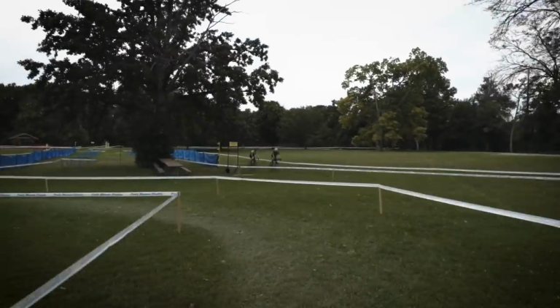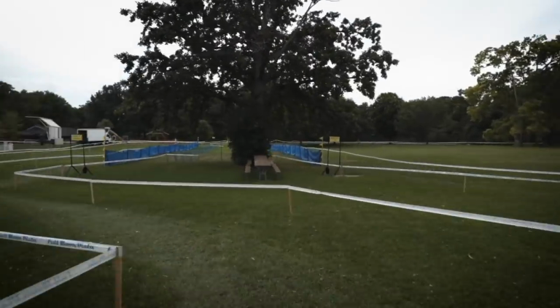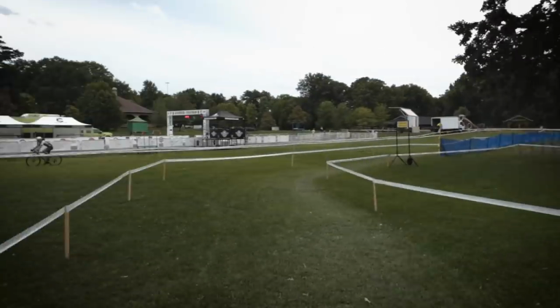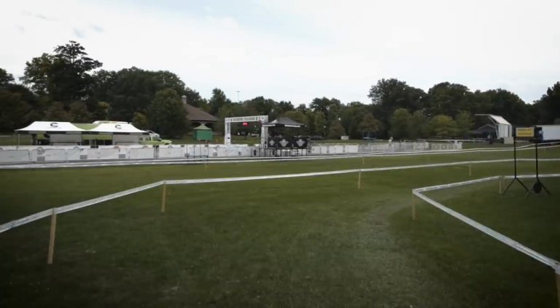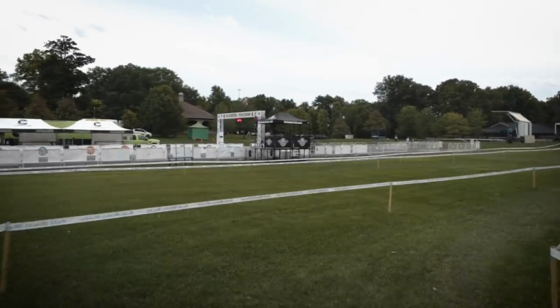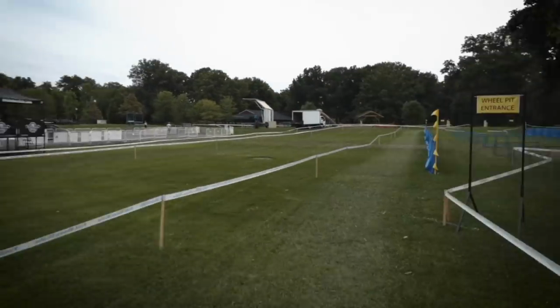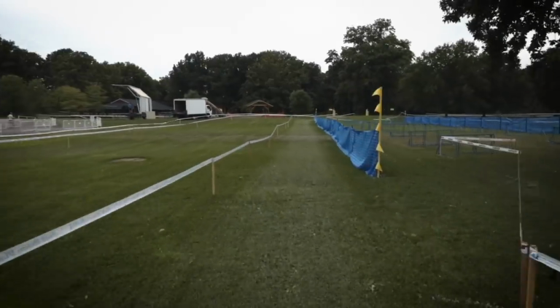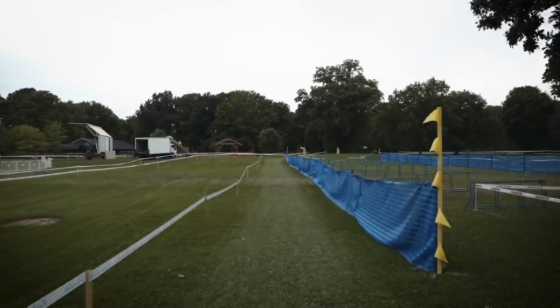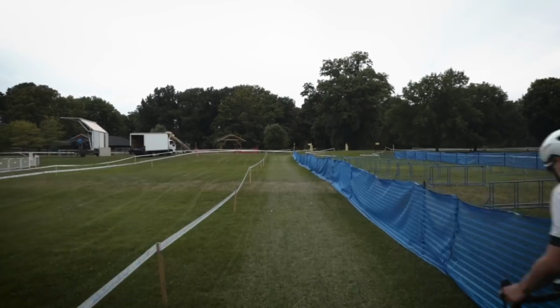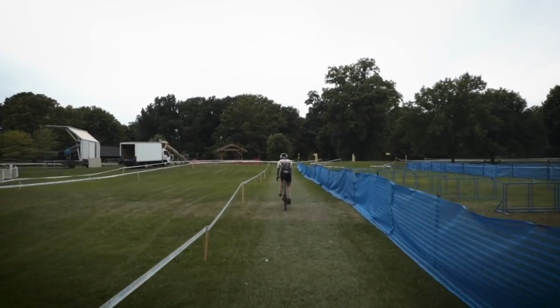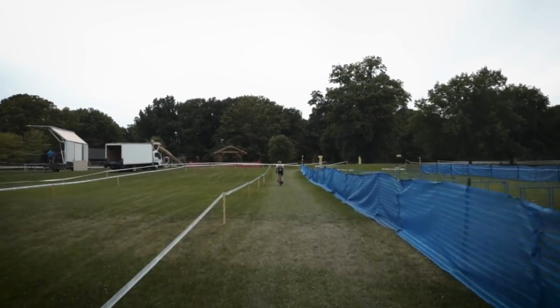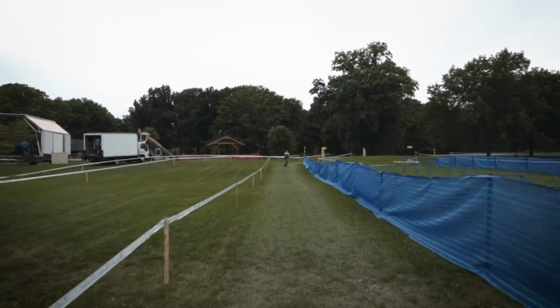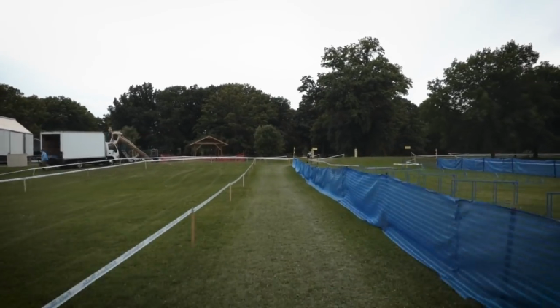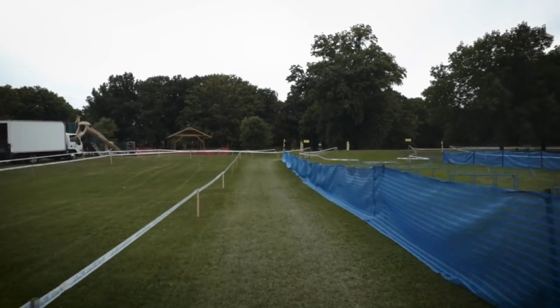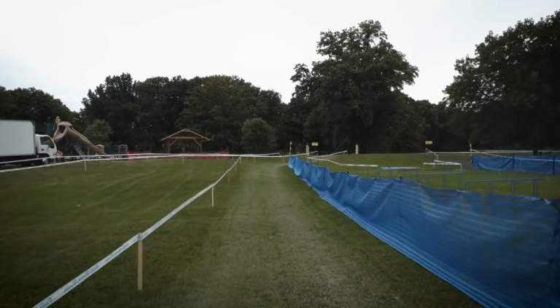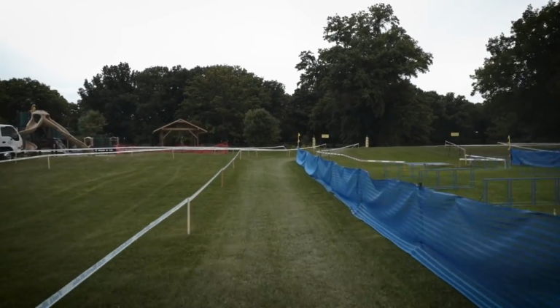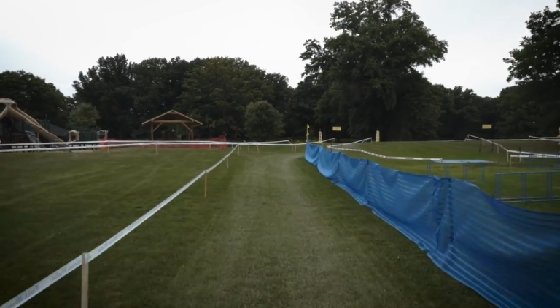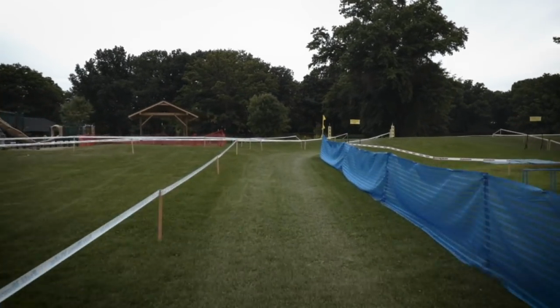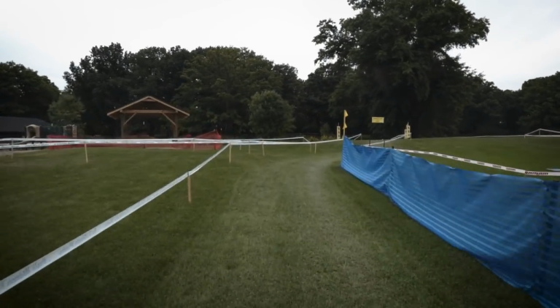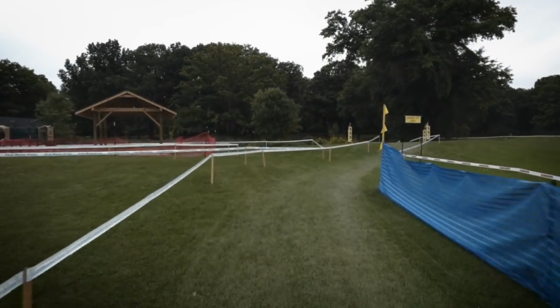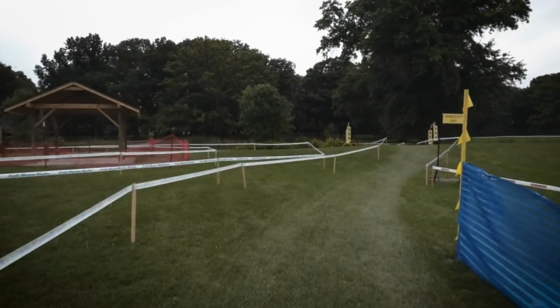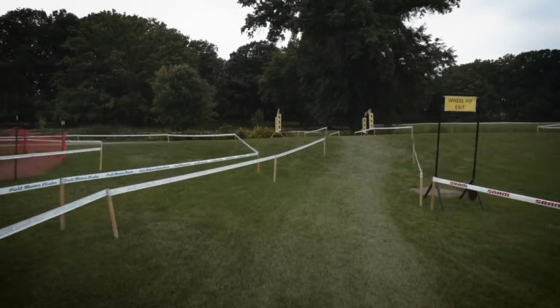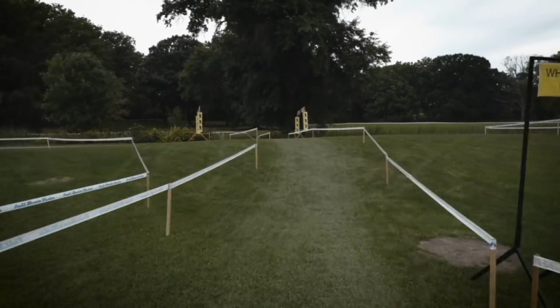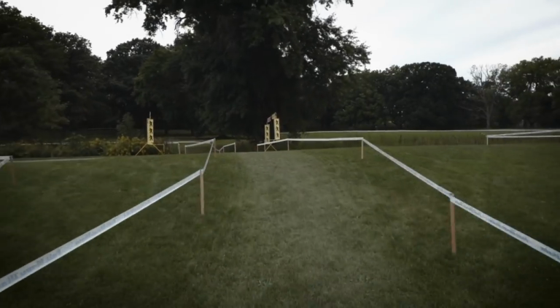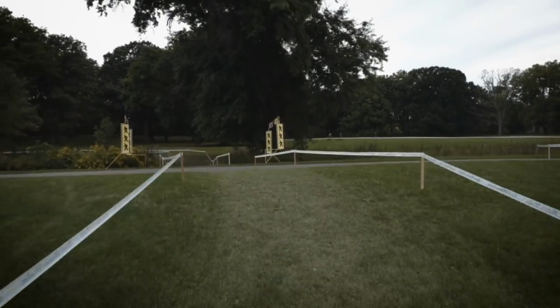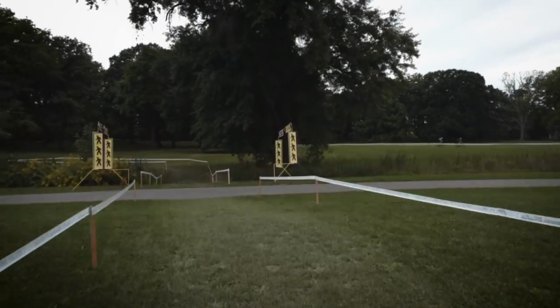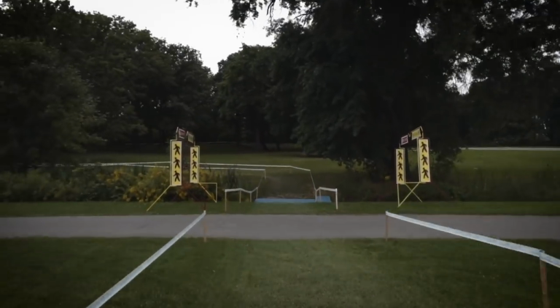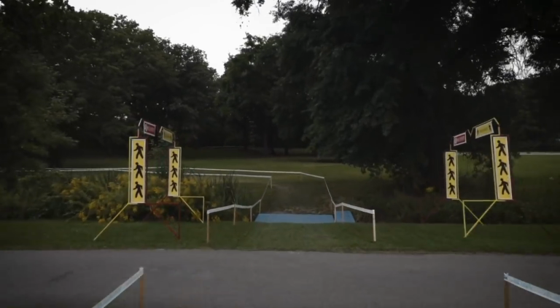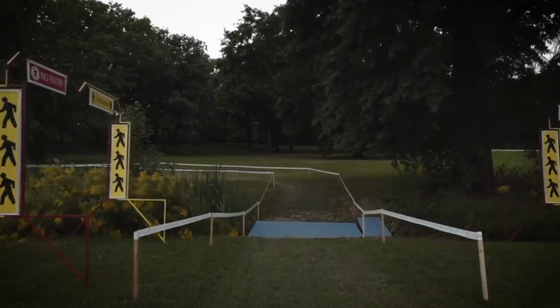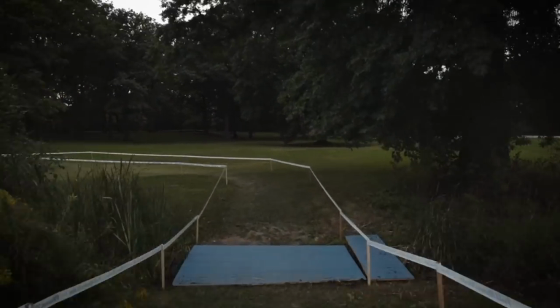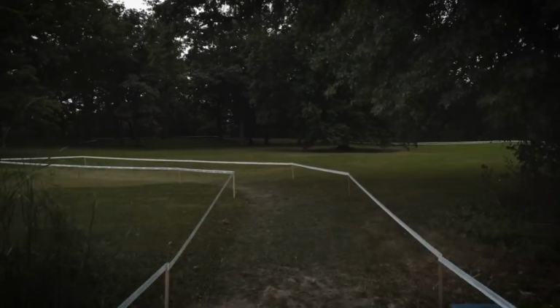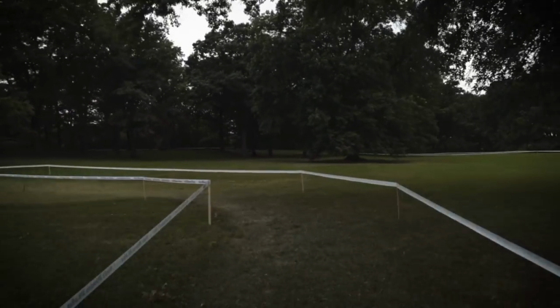There is, over this creek crossing that's coming up after the pits, a little bridge that we're going to take a look at. This can be a little tricky, especially if there's a lot of traffic coming in here at the same time.